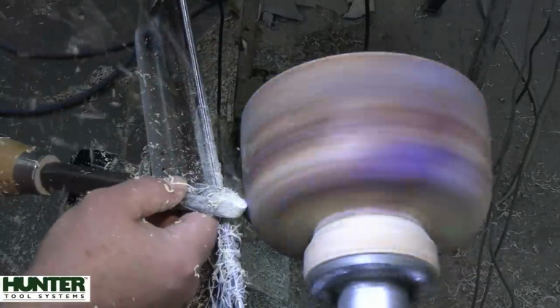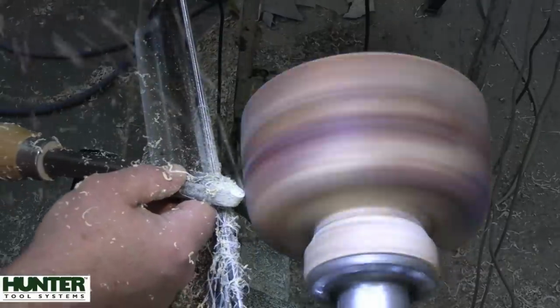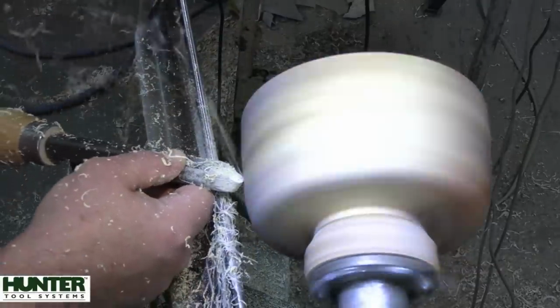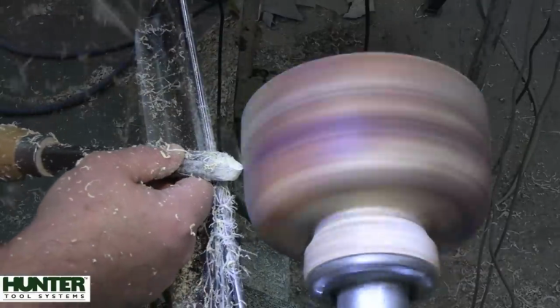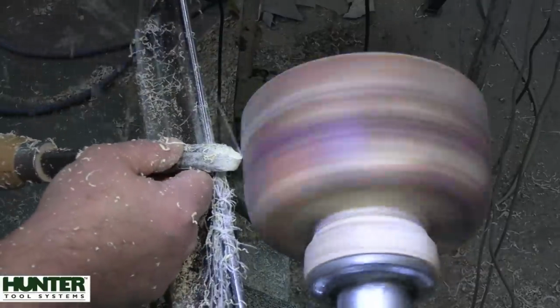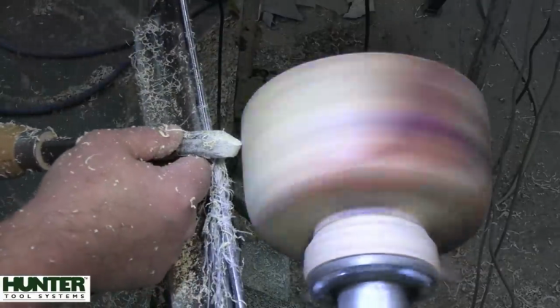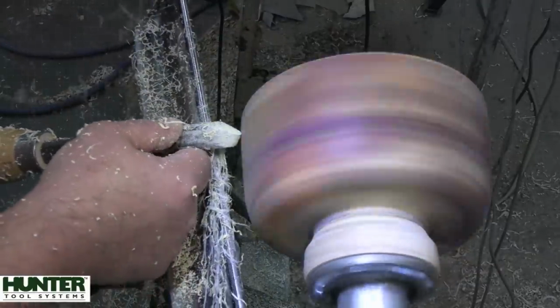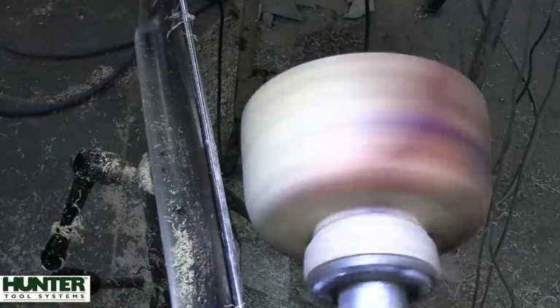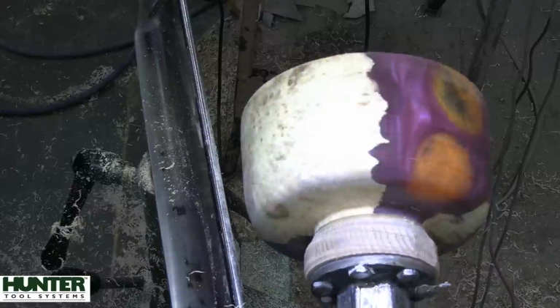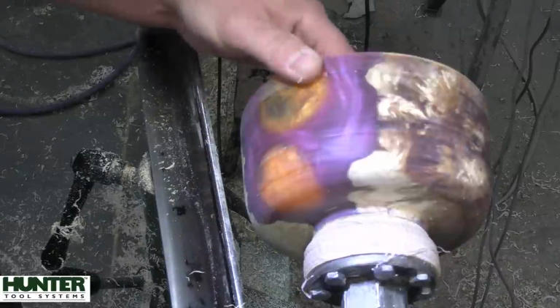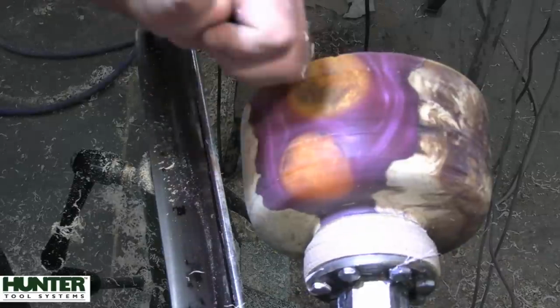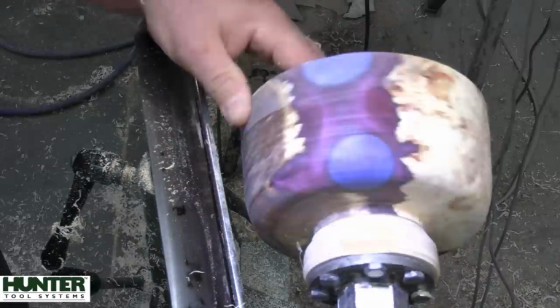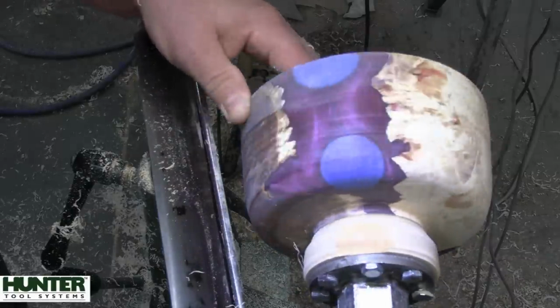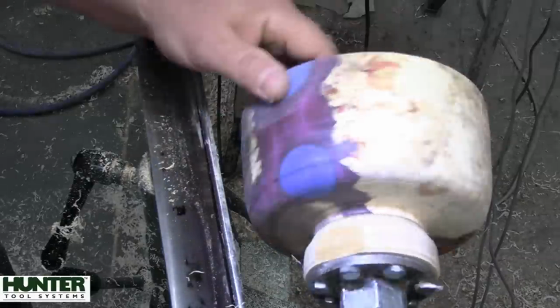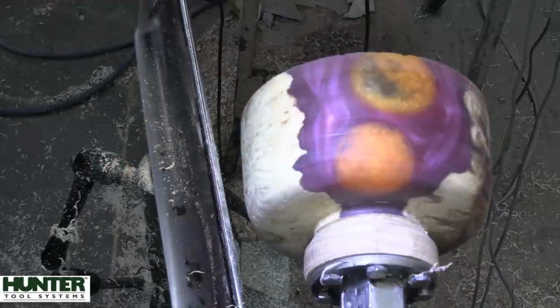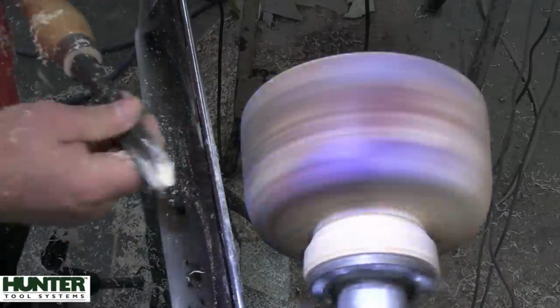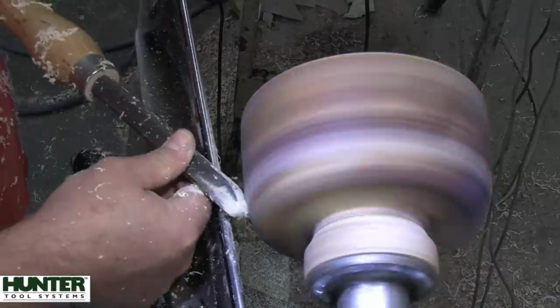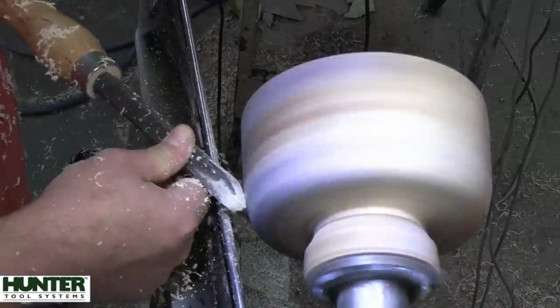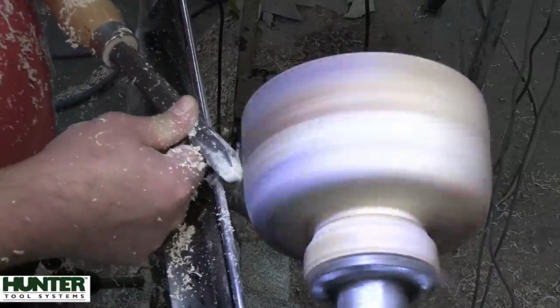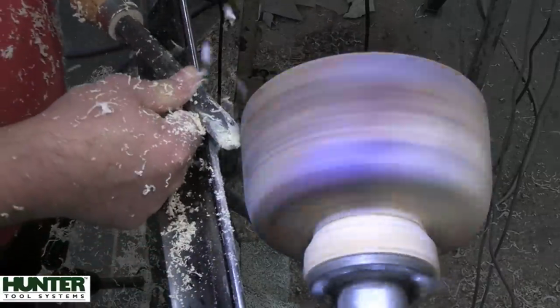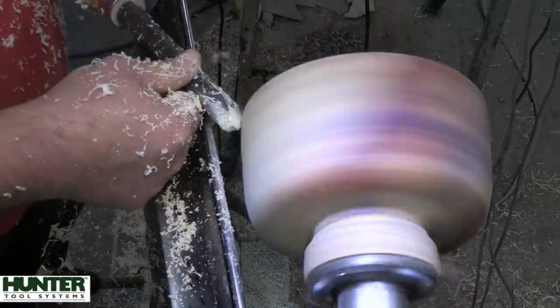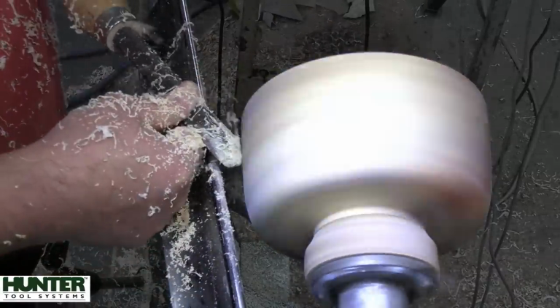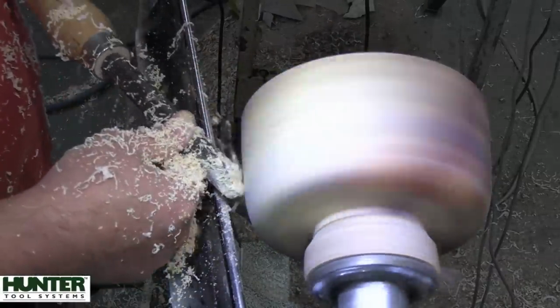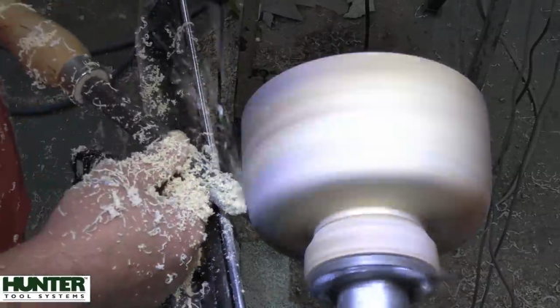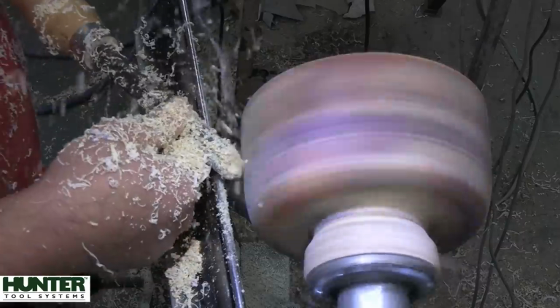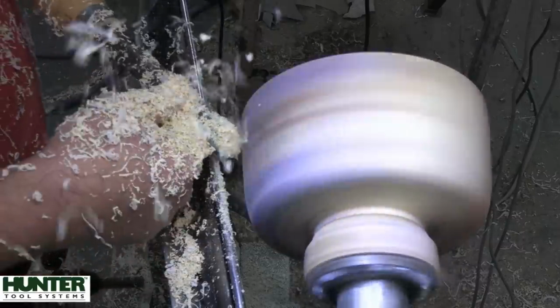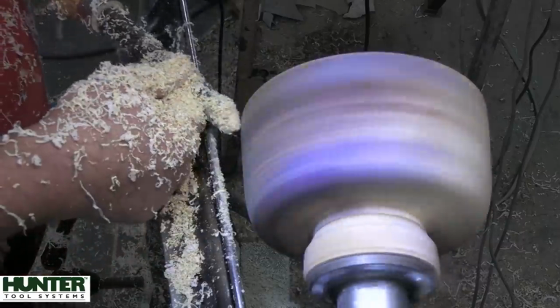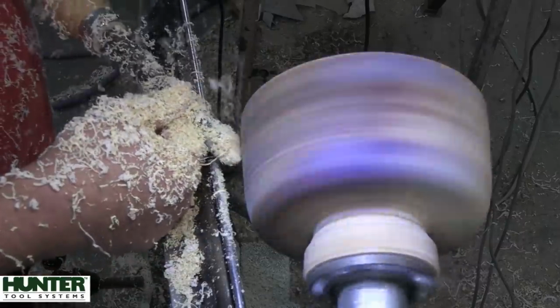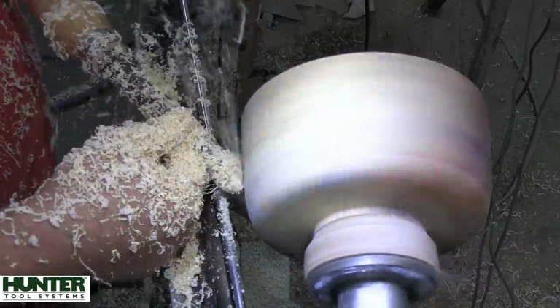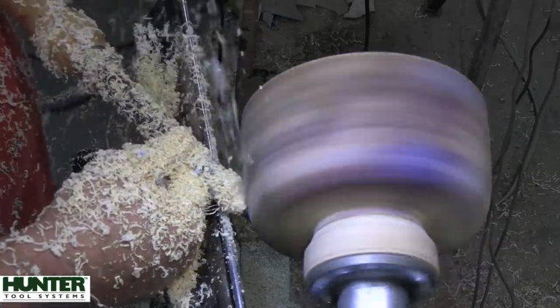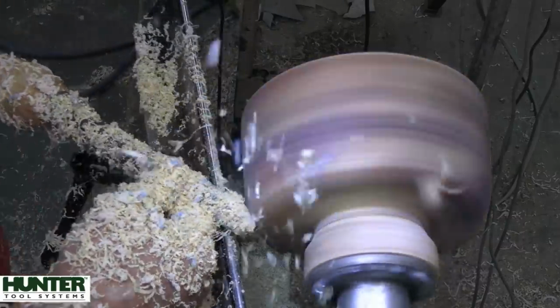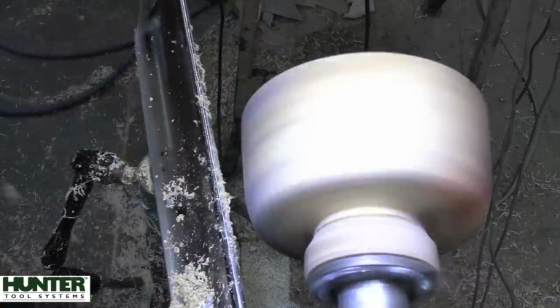I think we probably lost maybe a quarter of an inch in the overall diameter of this, but I was quite surprised — I didn't think it was going to be so far out of round. You just got to roll with the punches when it comes to this kind of stuff.